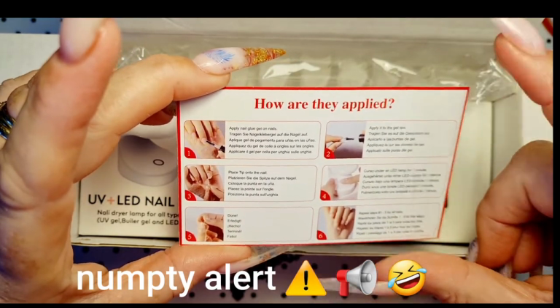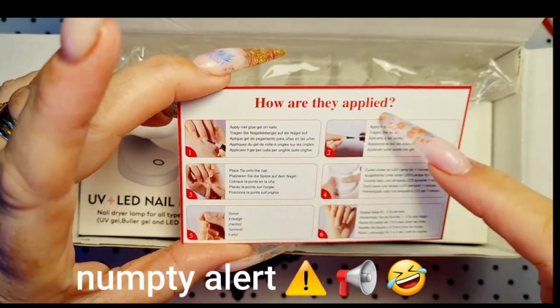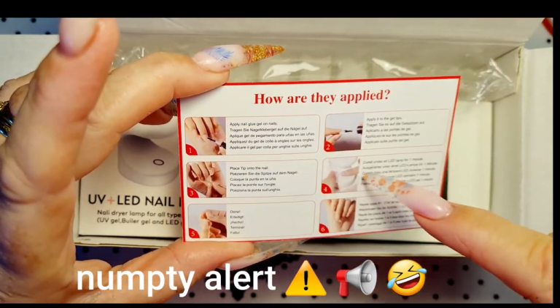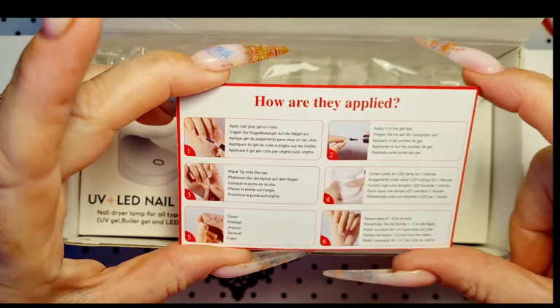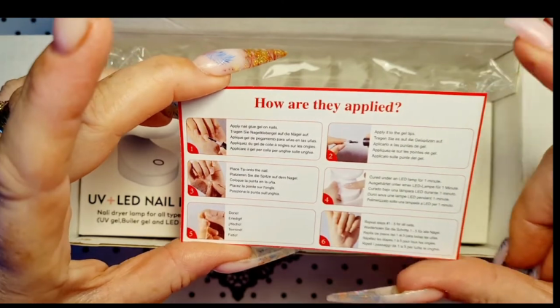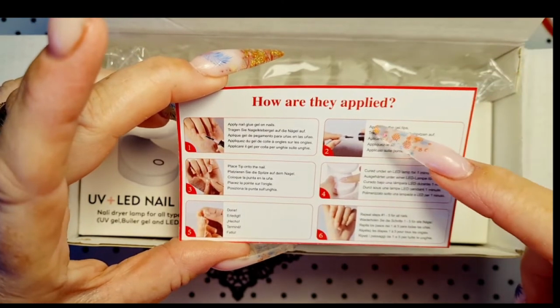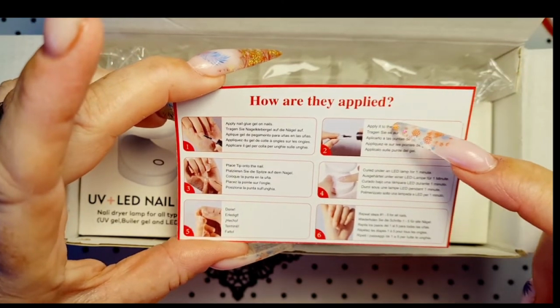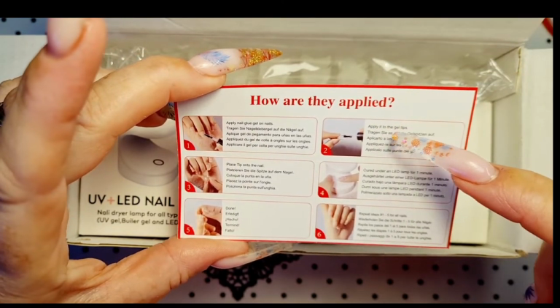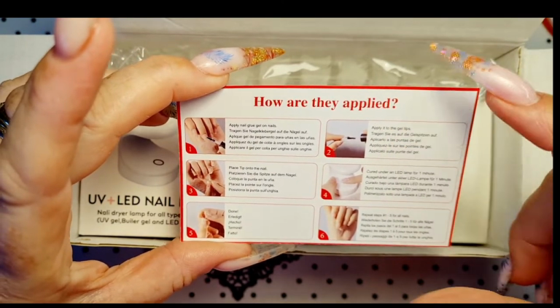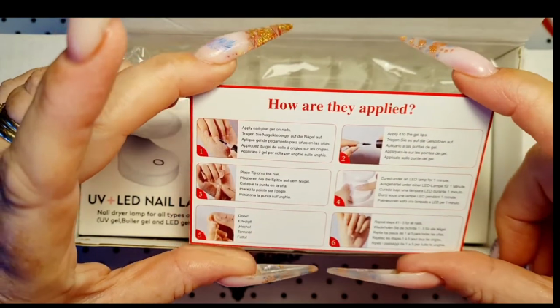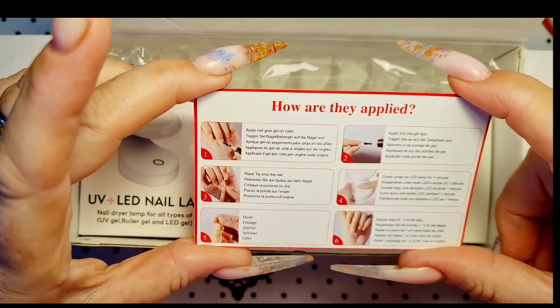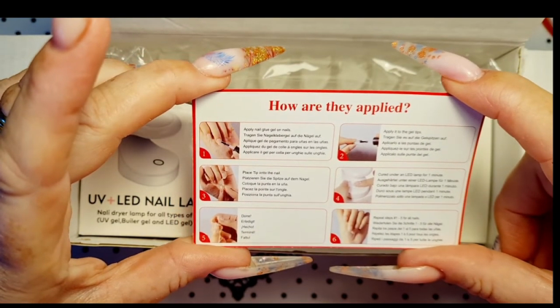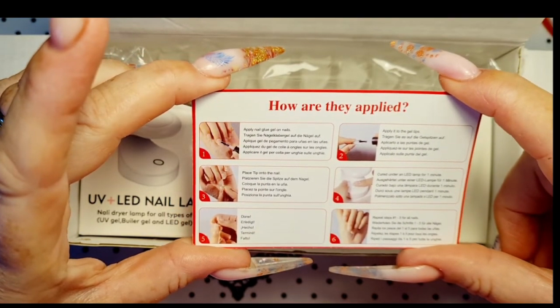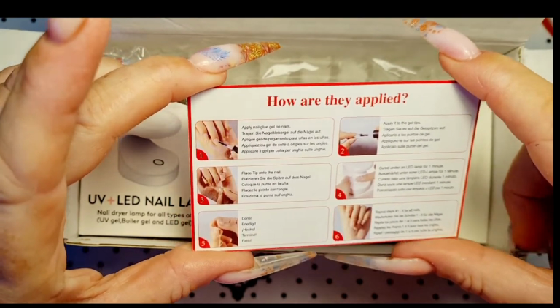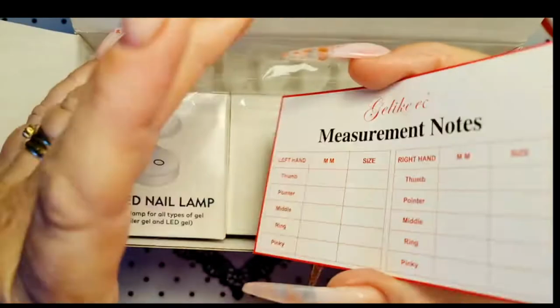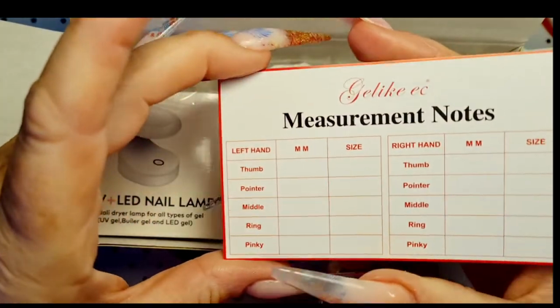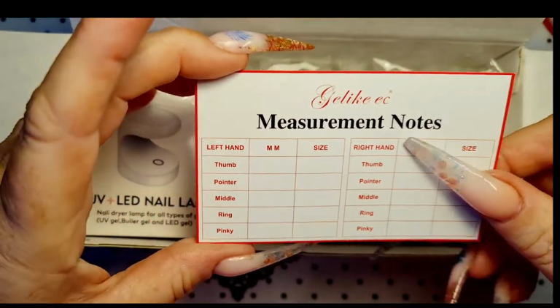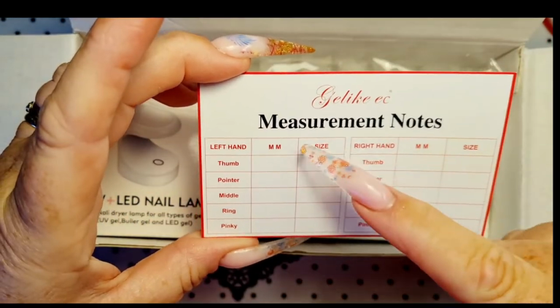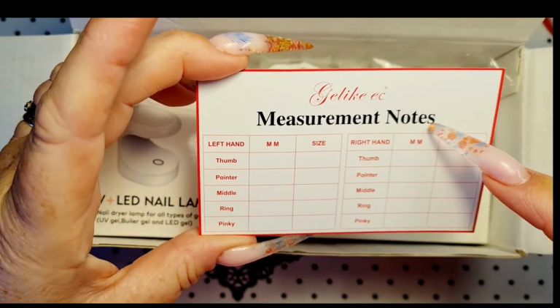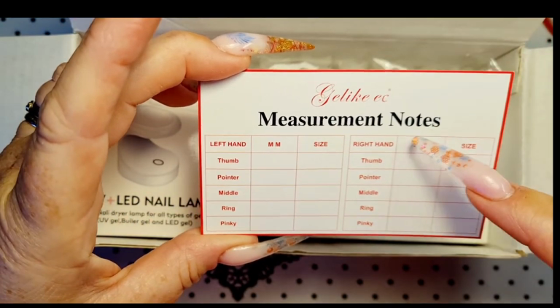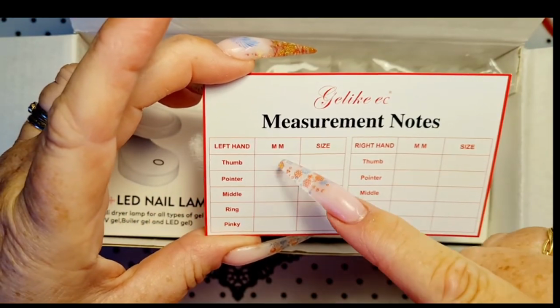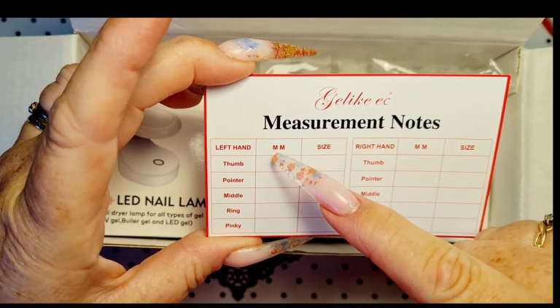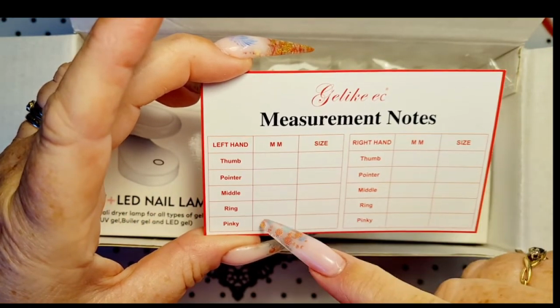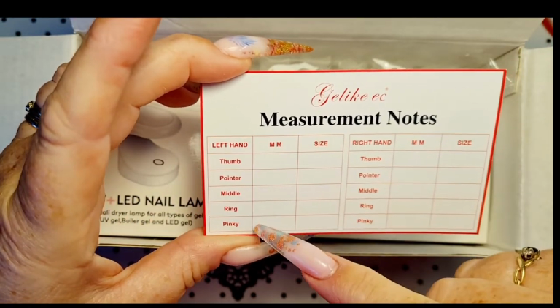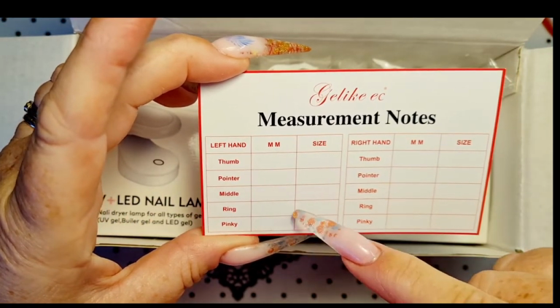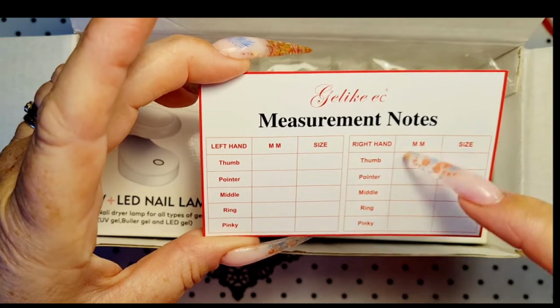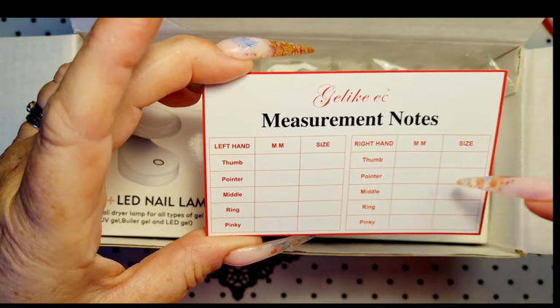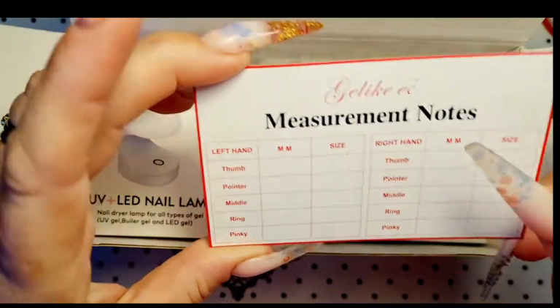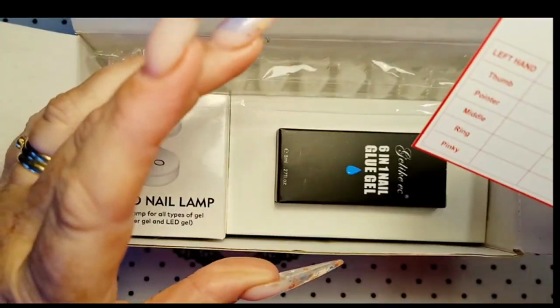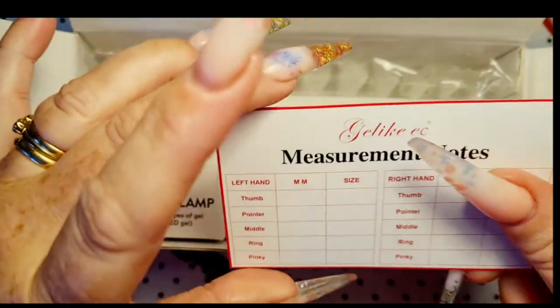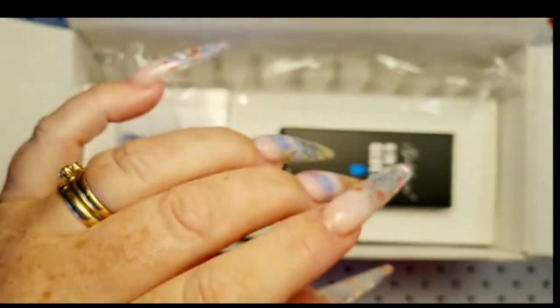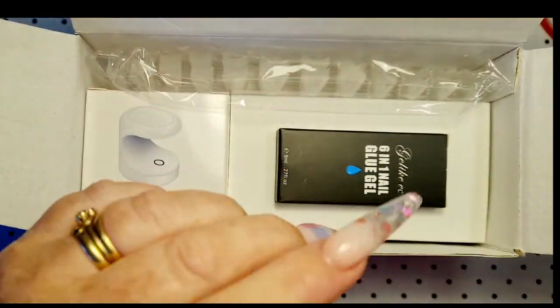Oh, right that way! So that's all your instructions. And this is your measurement — so you can write them all down and then you know what size is yours. So that's cool.